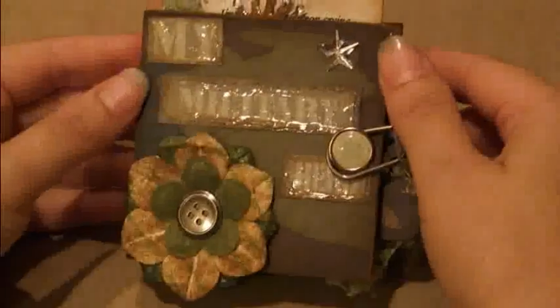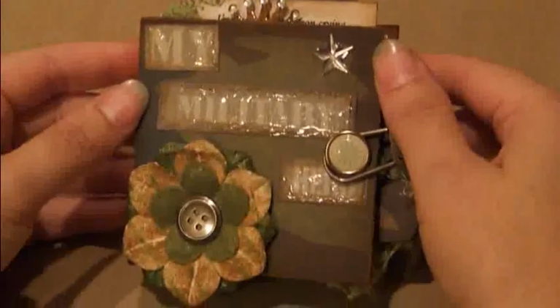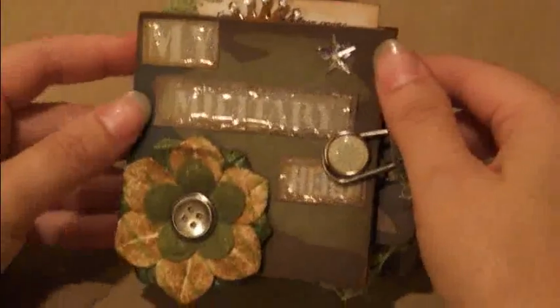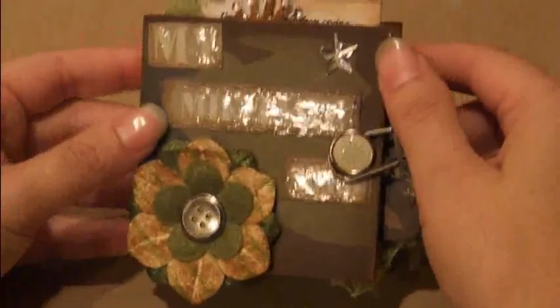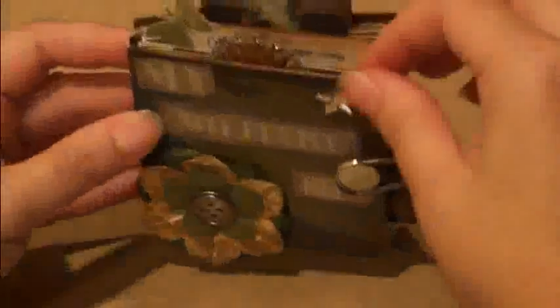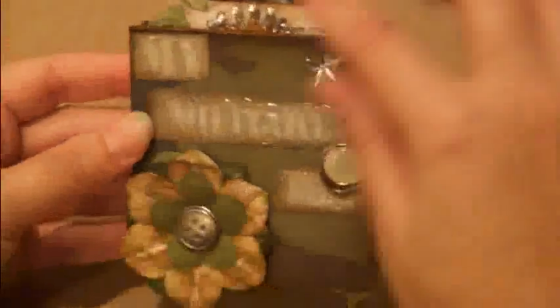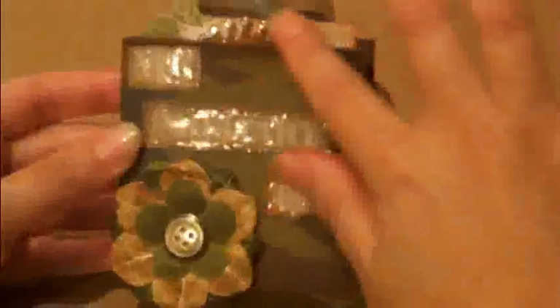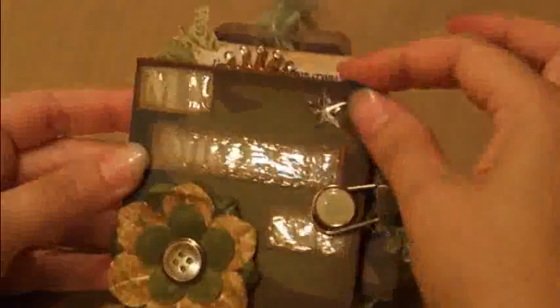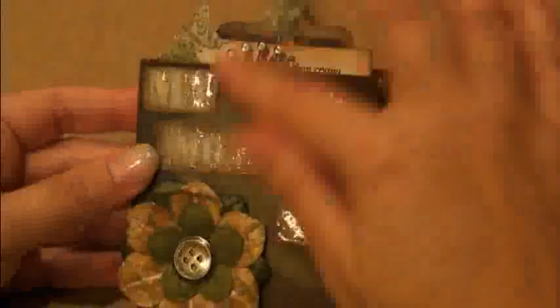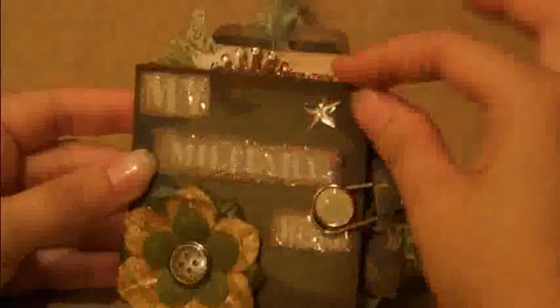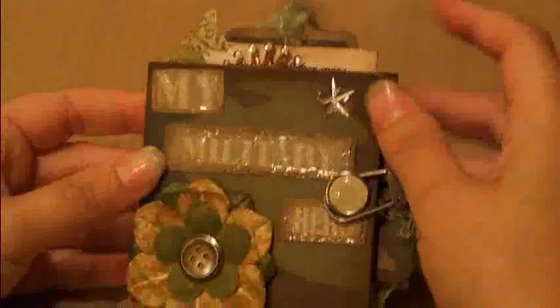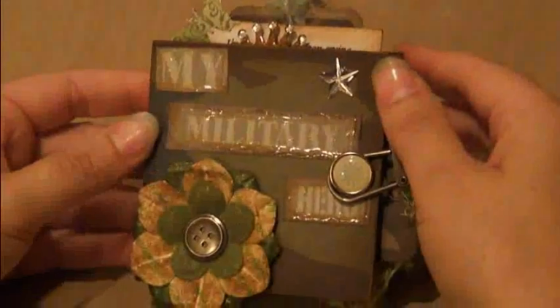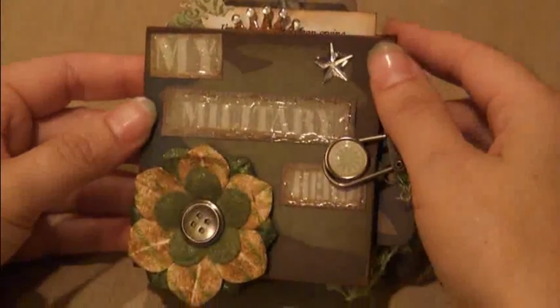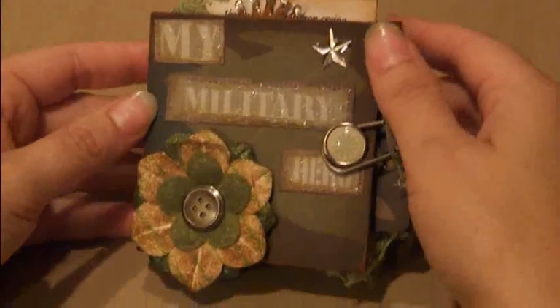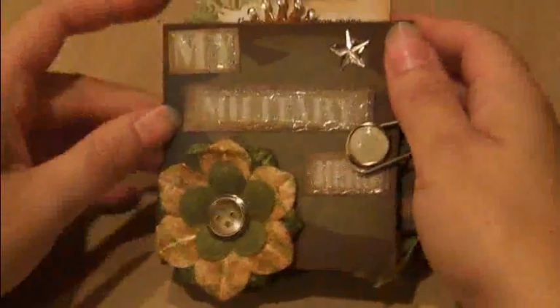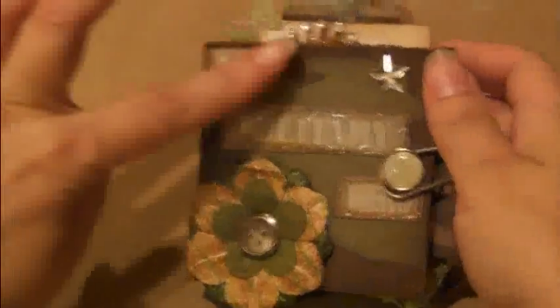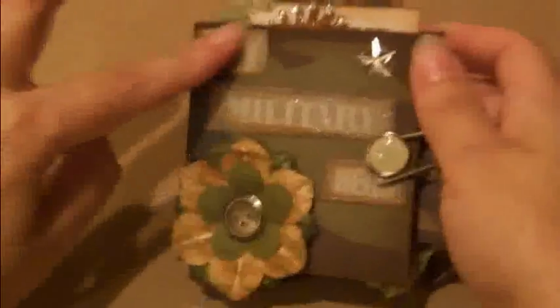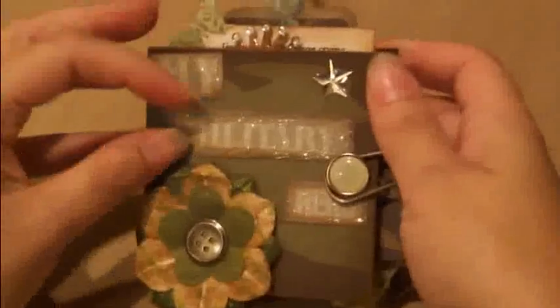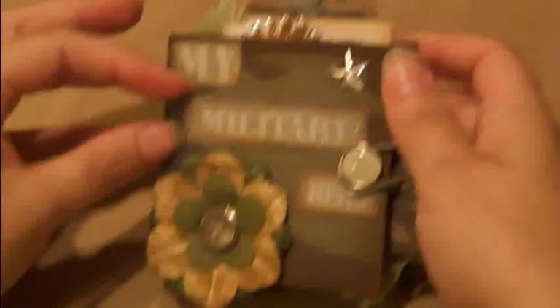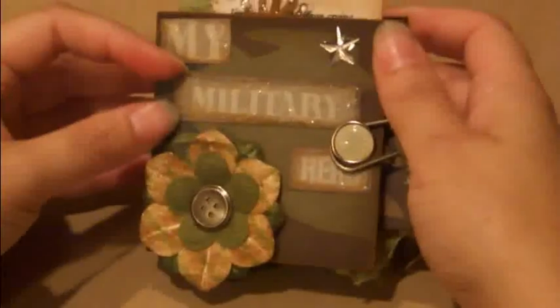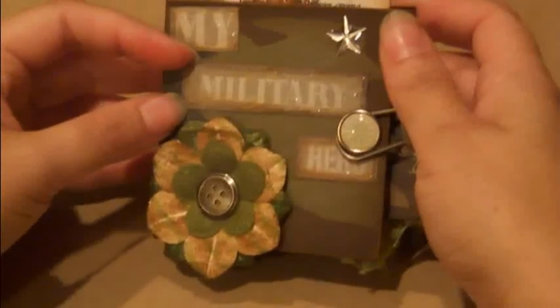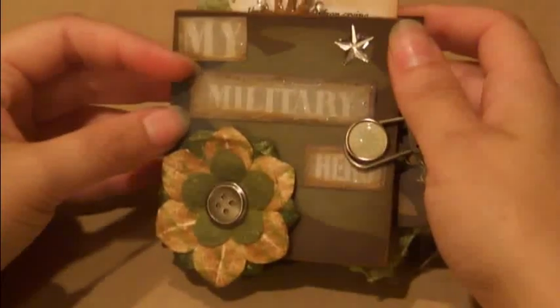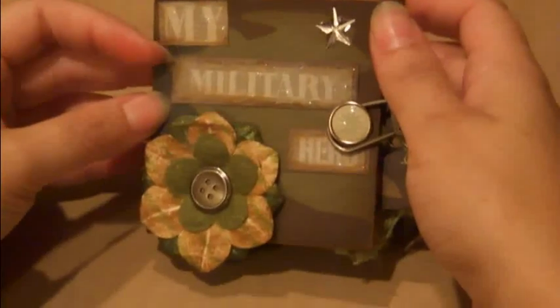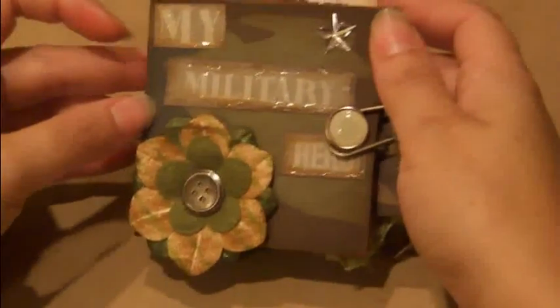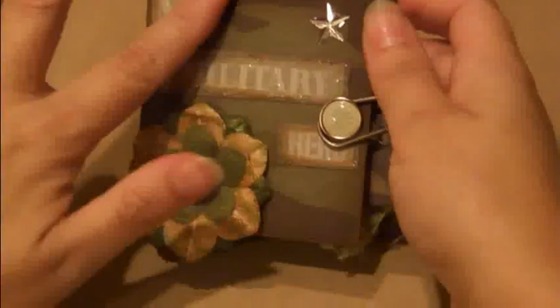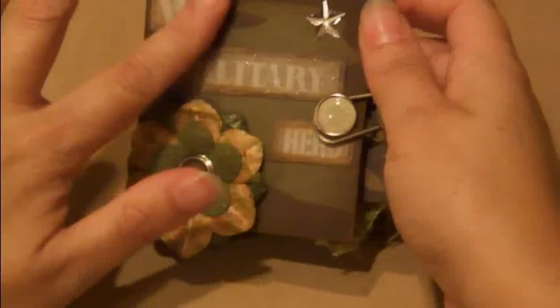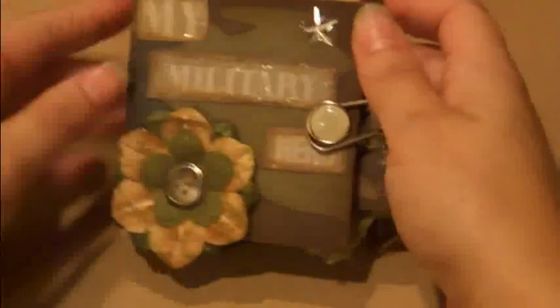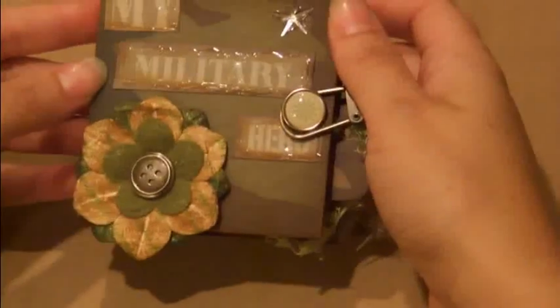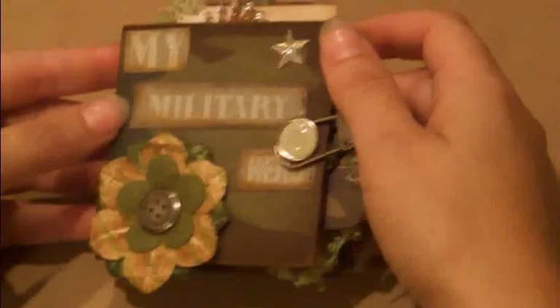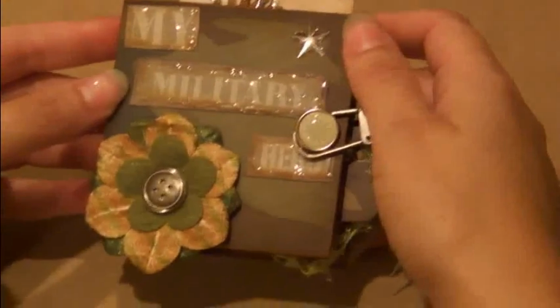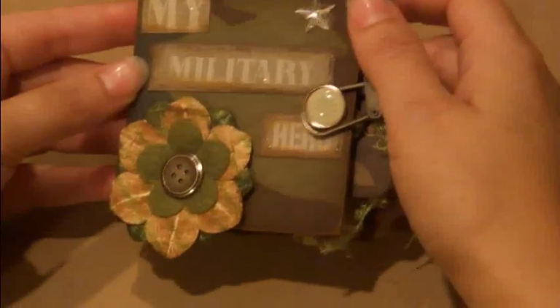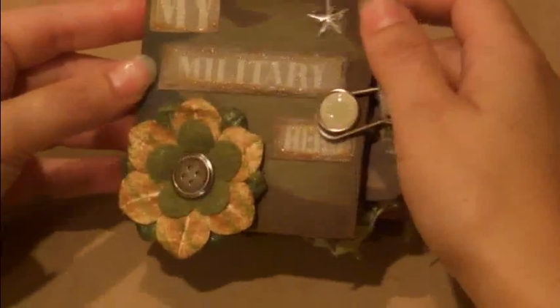On the outside cover, it's just chipboard covered with camouflage paper by Paper Studio. These cutouts here are from the Paper Studio line as well, and I just put some glossy accents on them to make them sparkle.